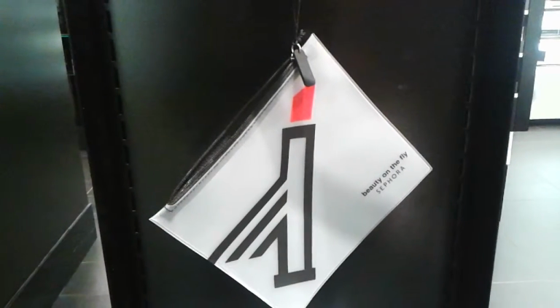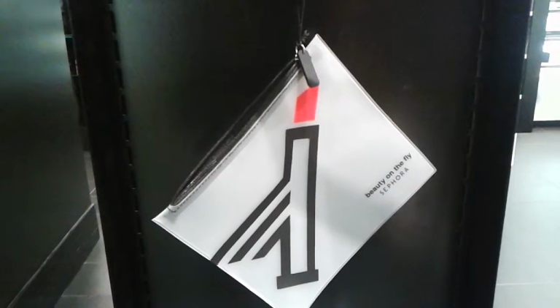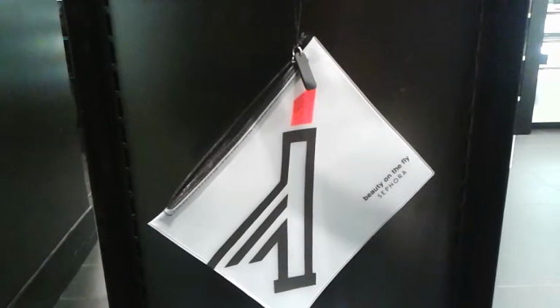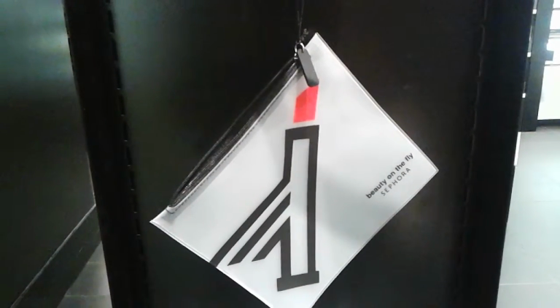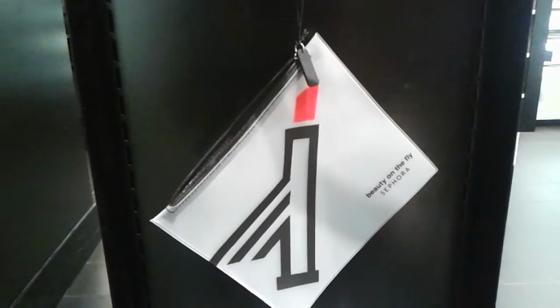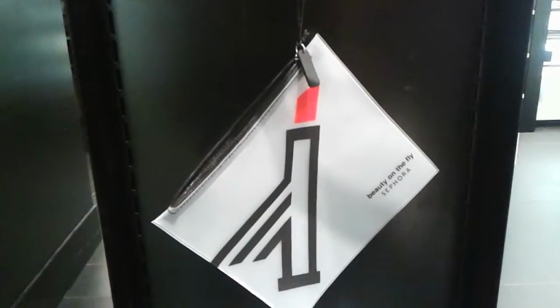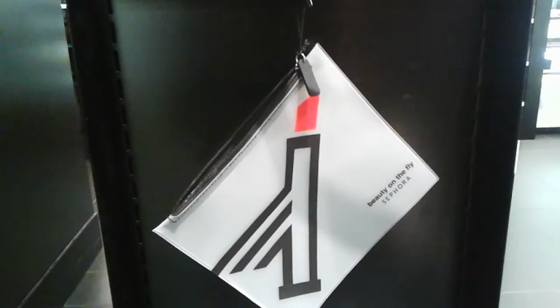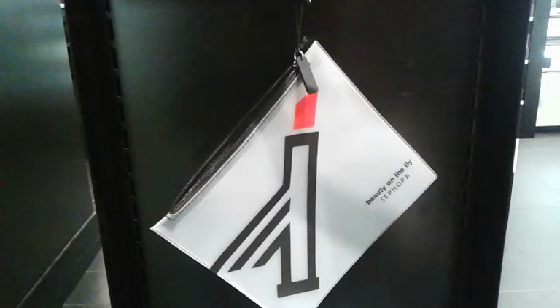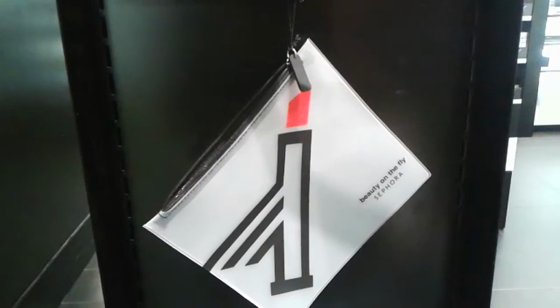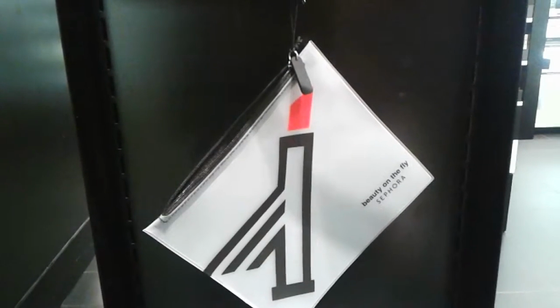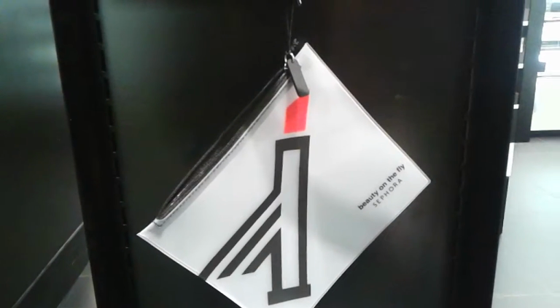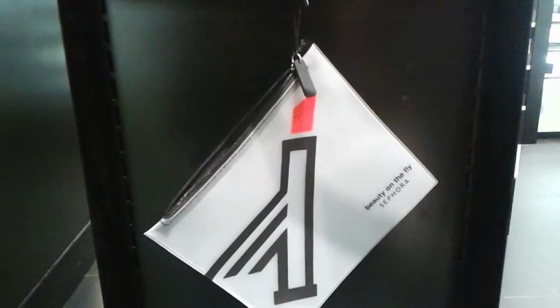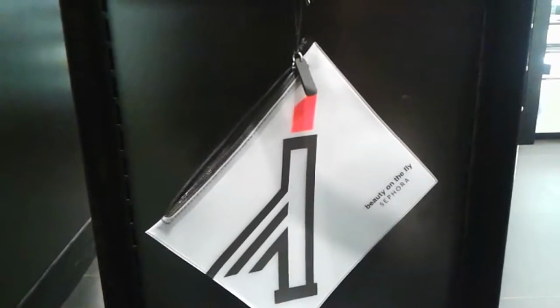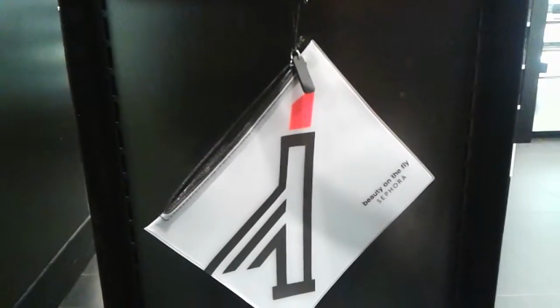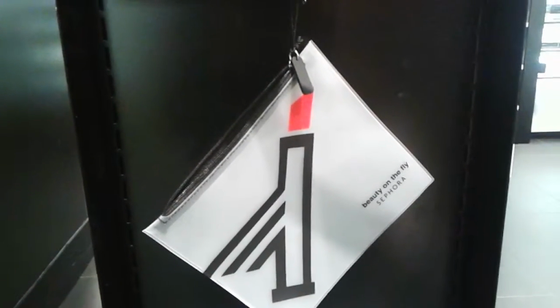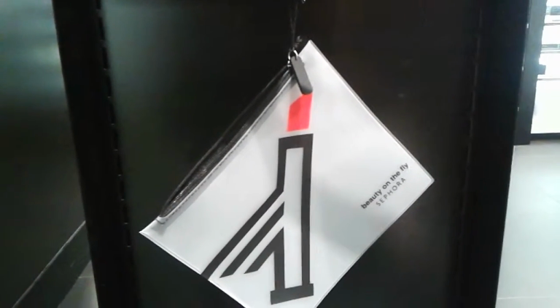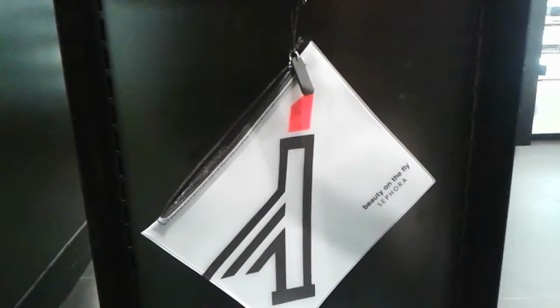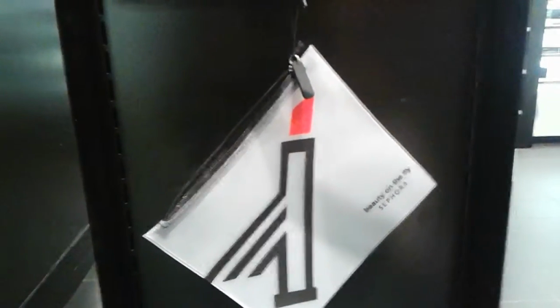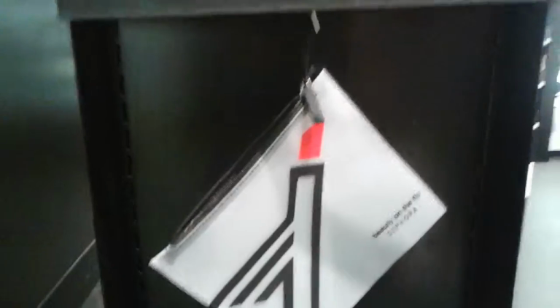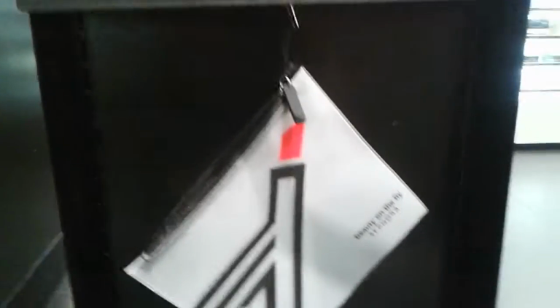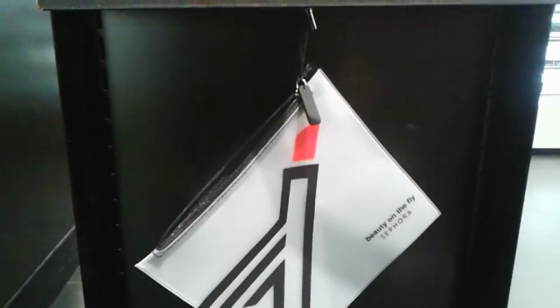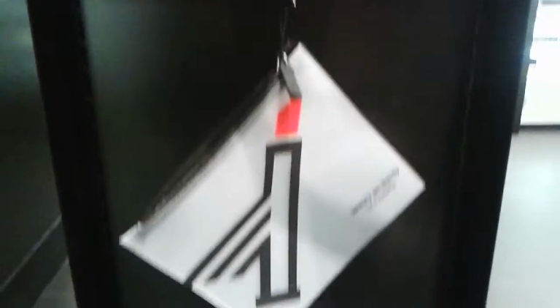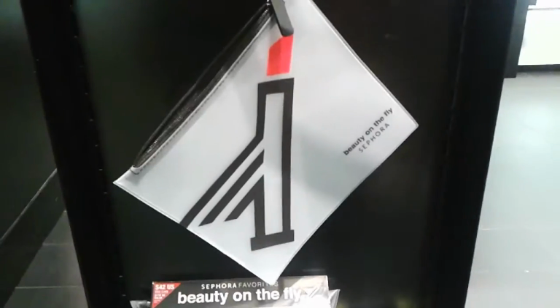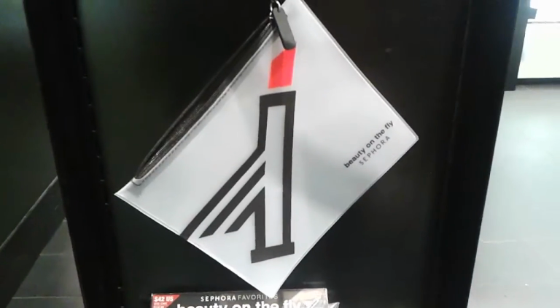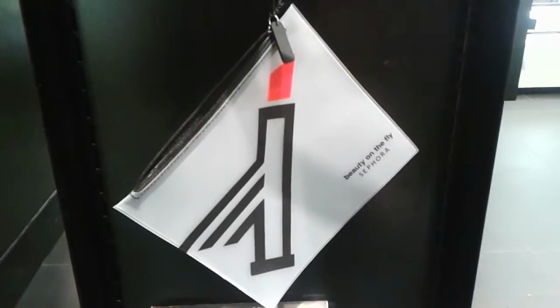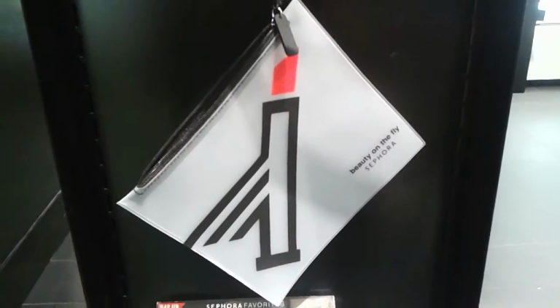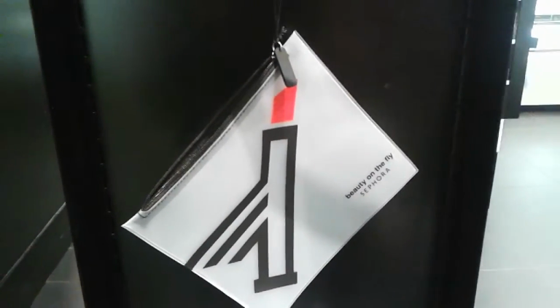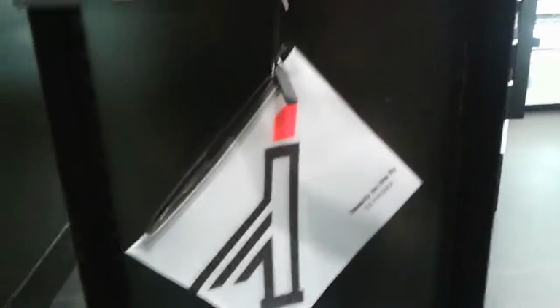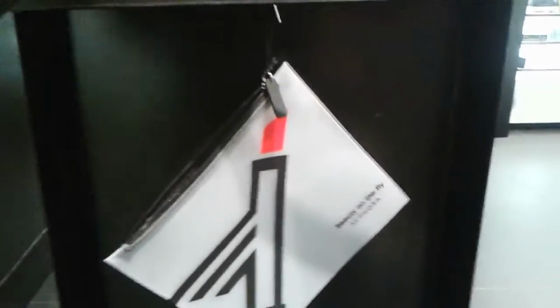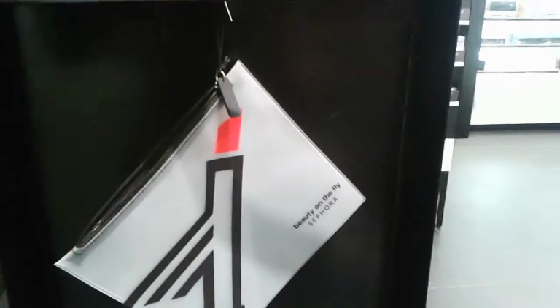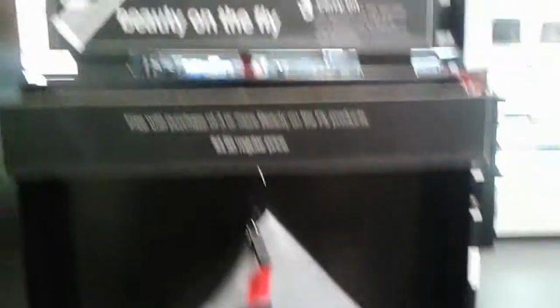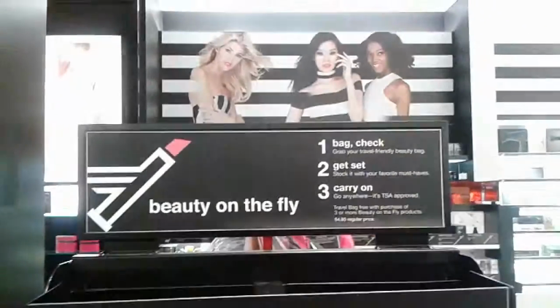So that affects us ladies and our makeup and cosmetics and skin care. I guess it affects guys too, but us gals have more of an issue mostly with it. So they have some options here. You can see this is the Beauty on the Fly bag and it's in the Beauty on the Fly section.